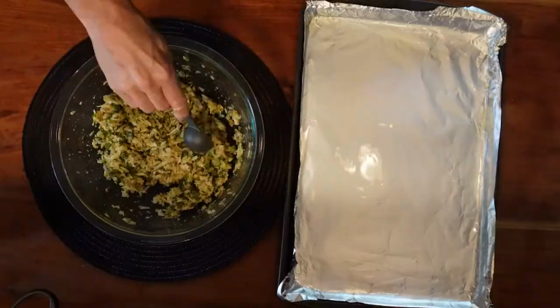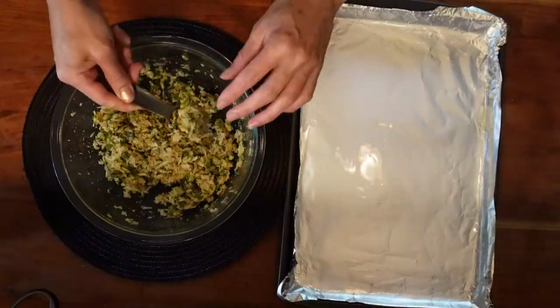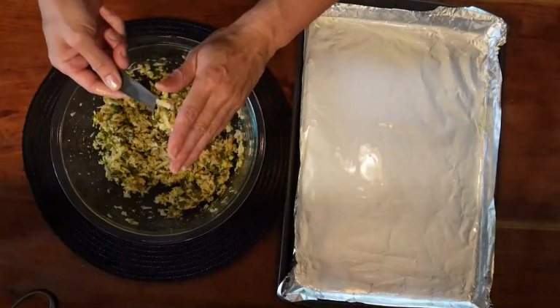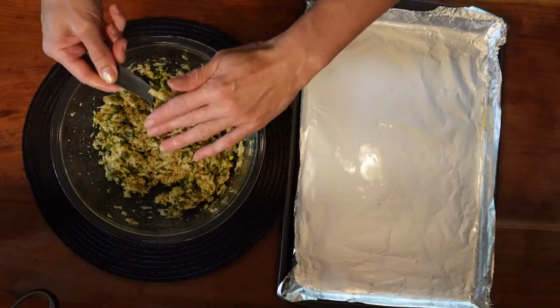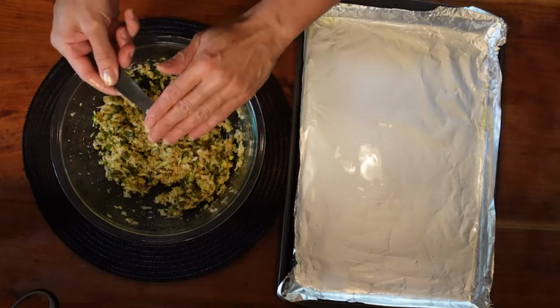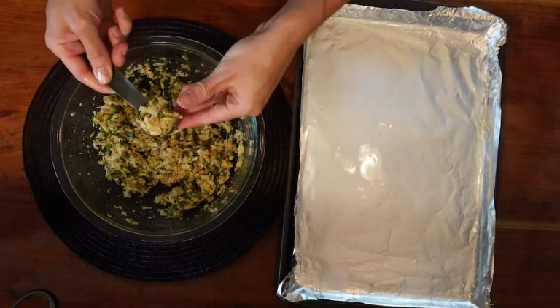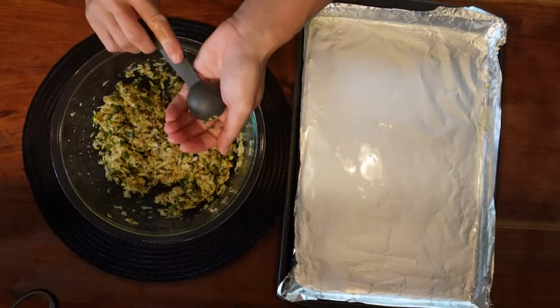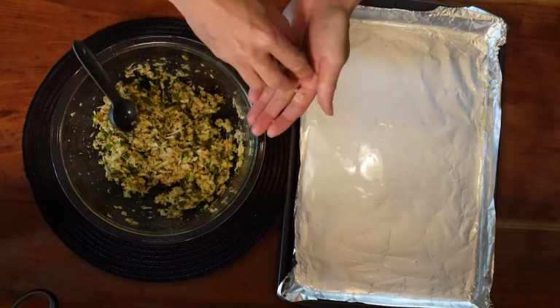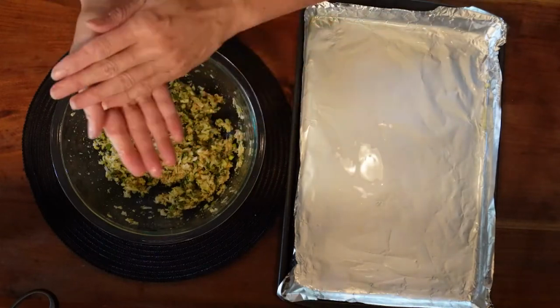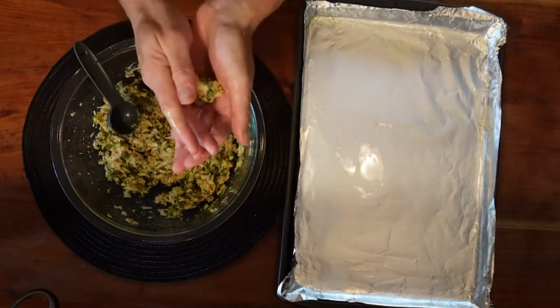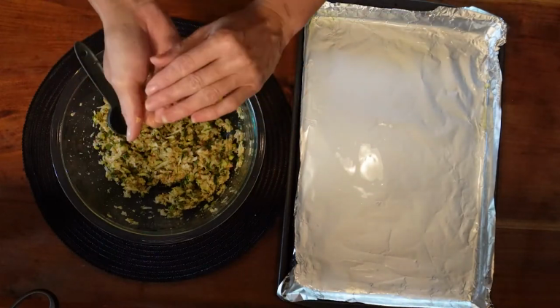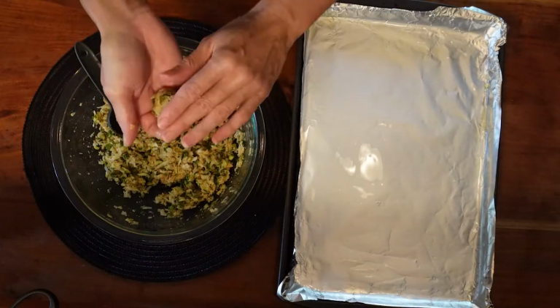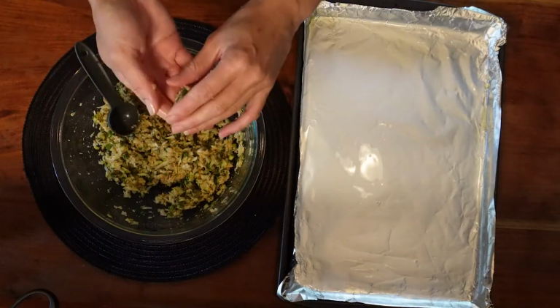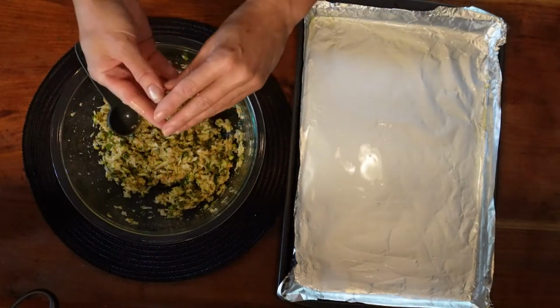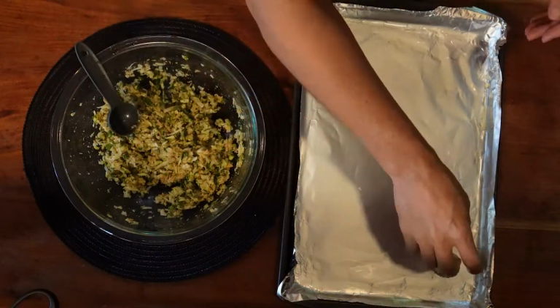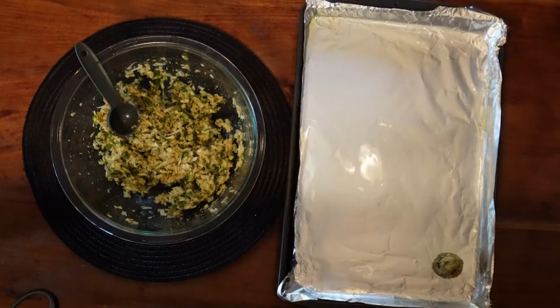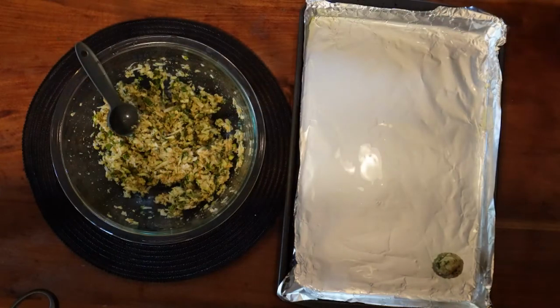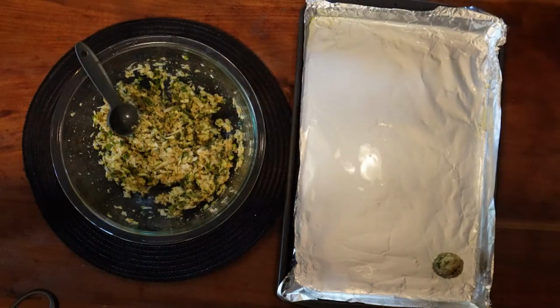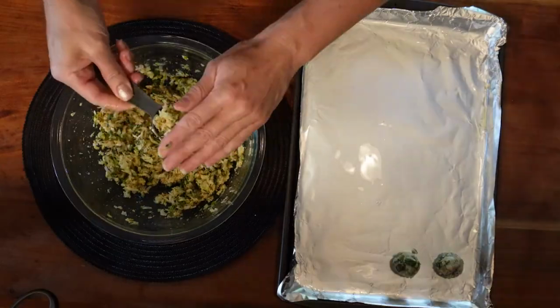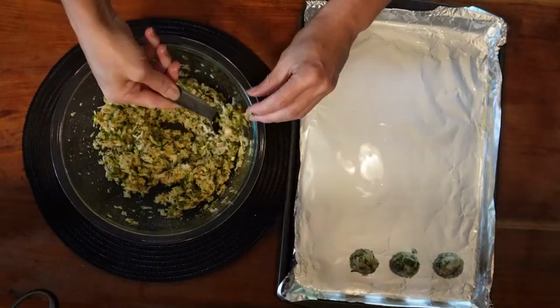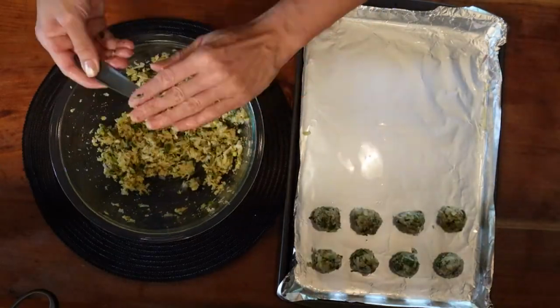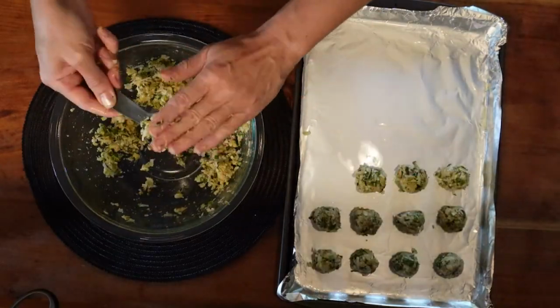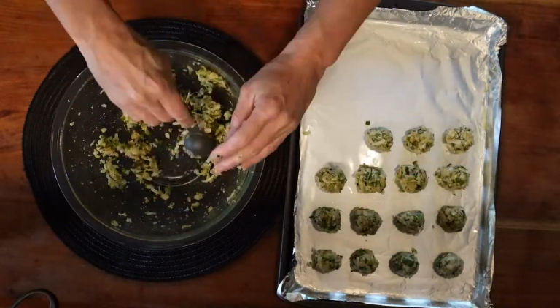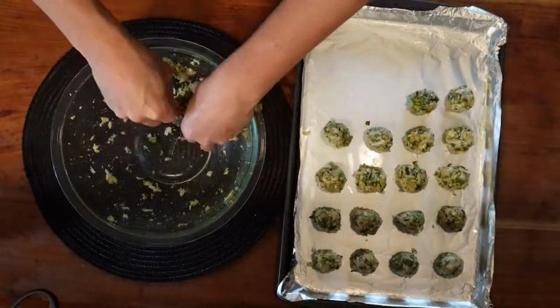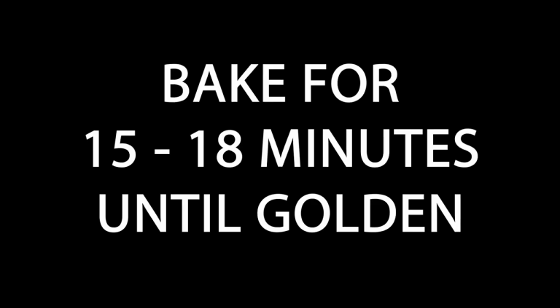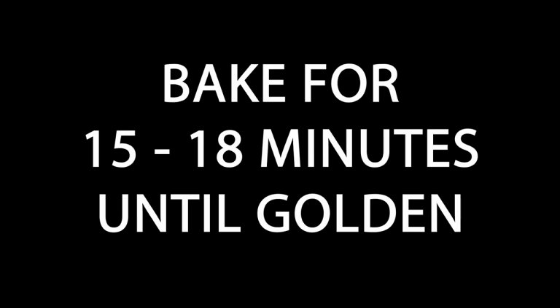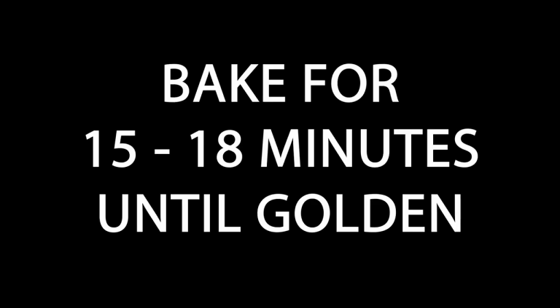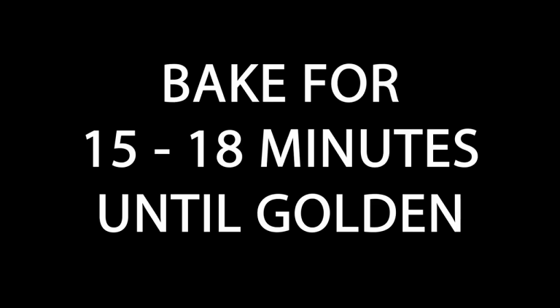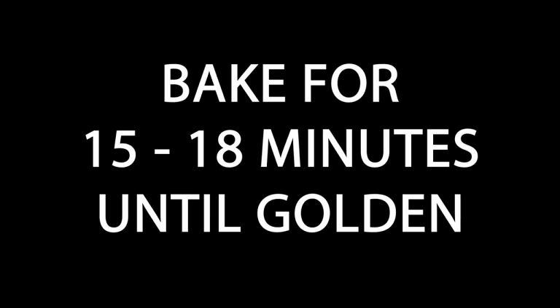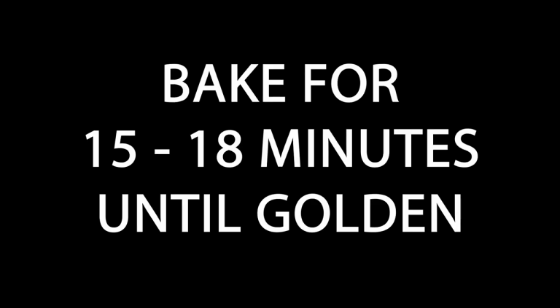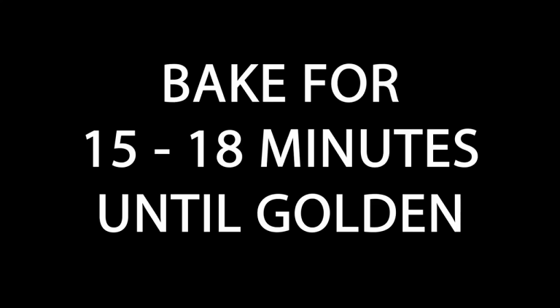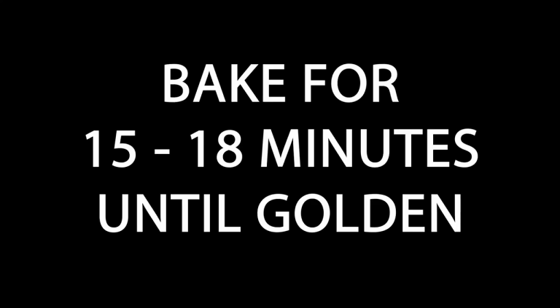Shape 1 tablespoon of the mixture in your hands to make a ball and place on the baking sheet. Bake for about 15 to 18 minutes until golden brown.